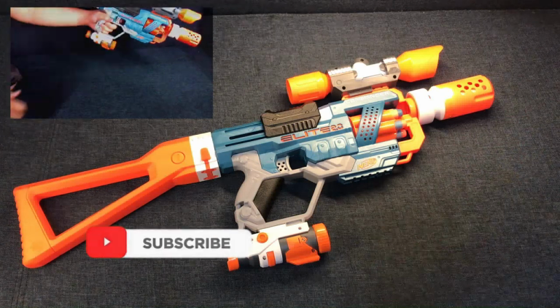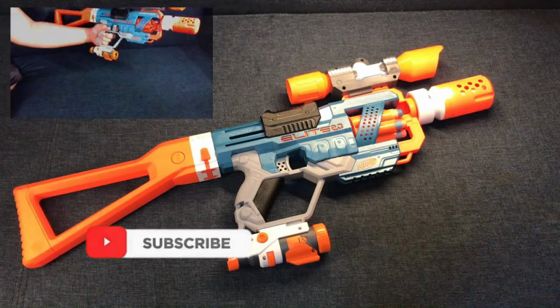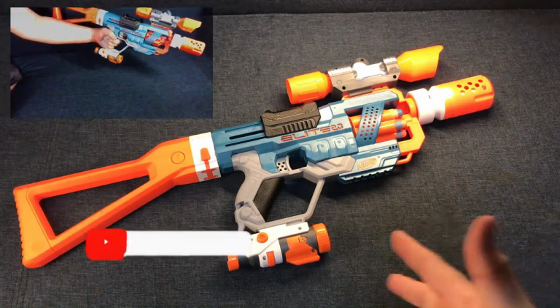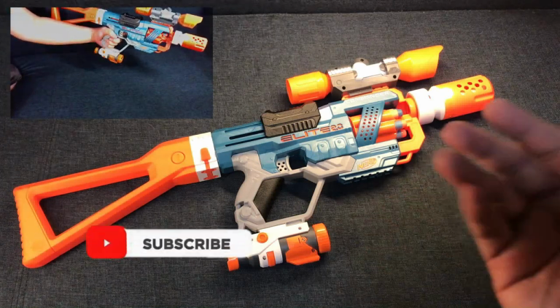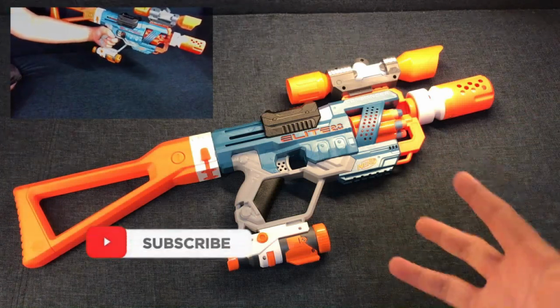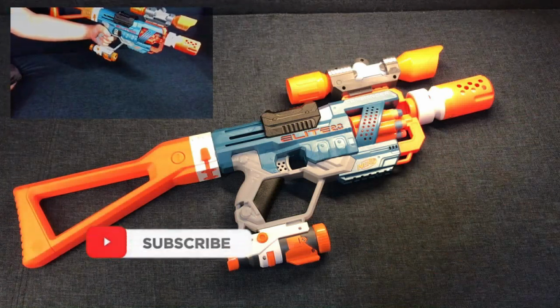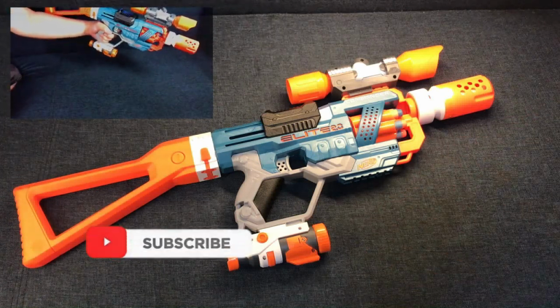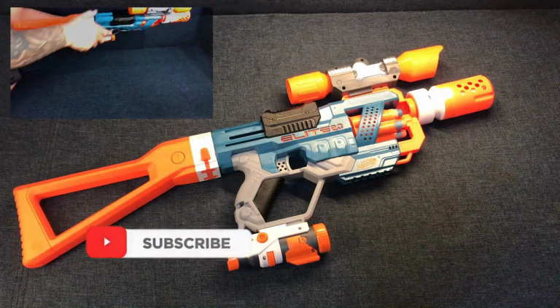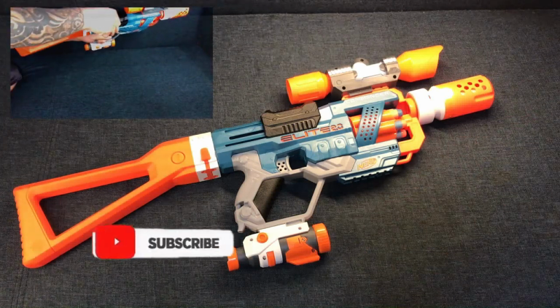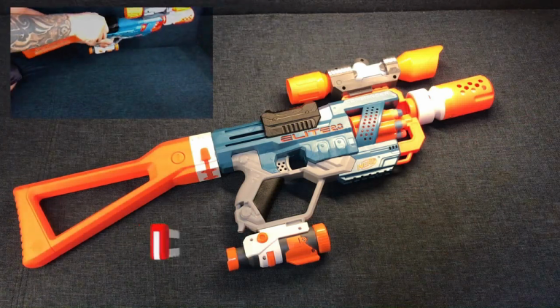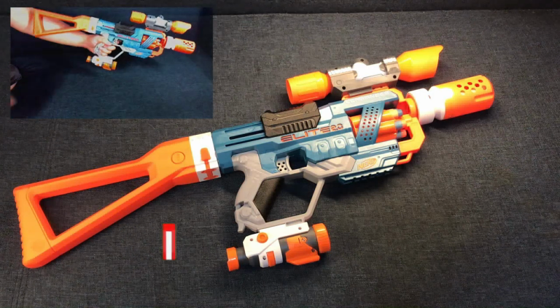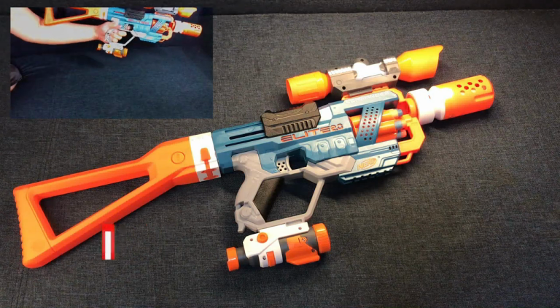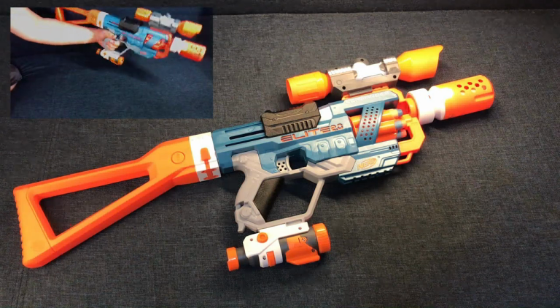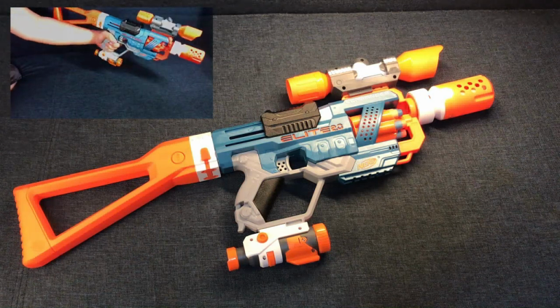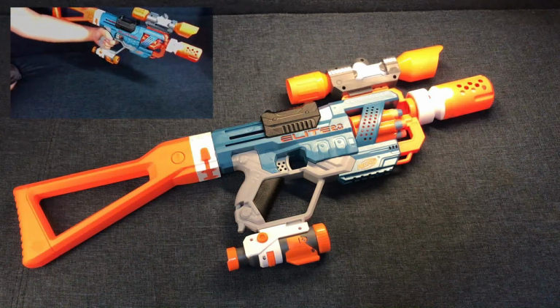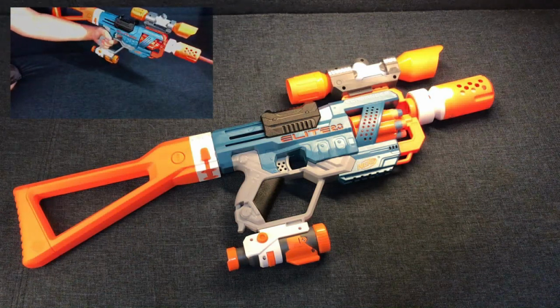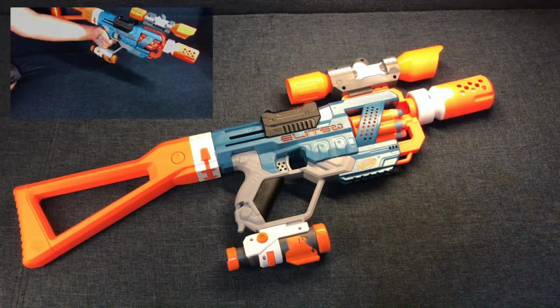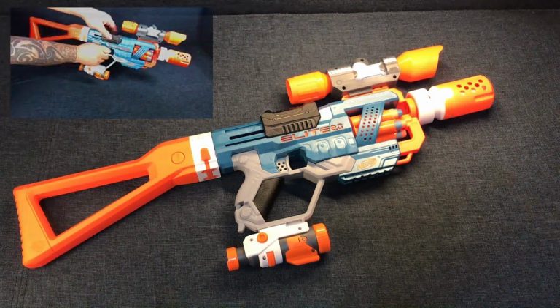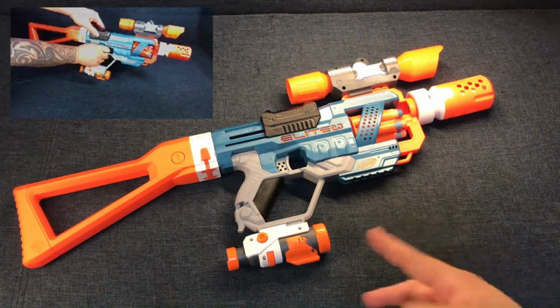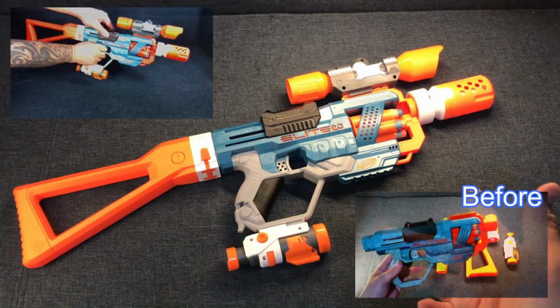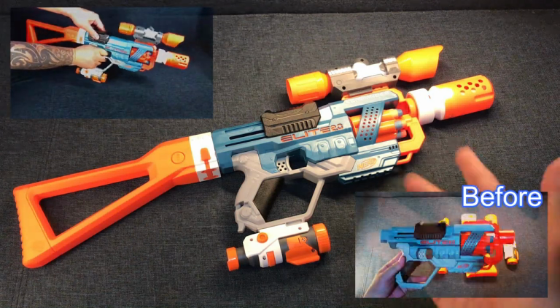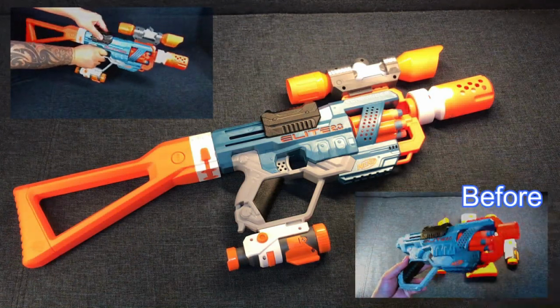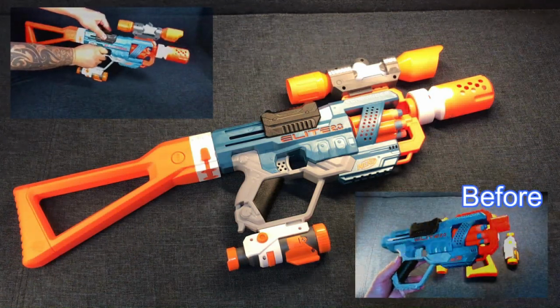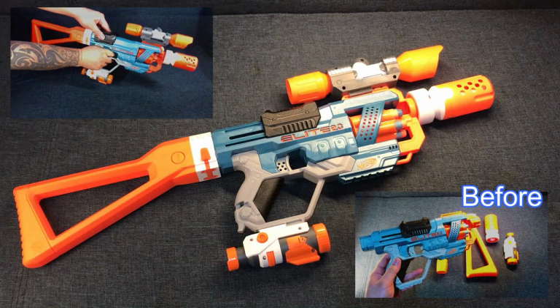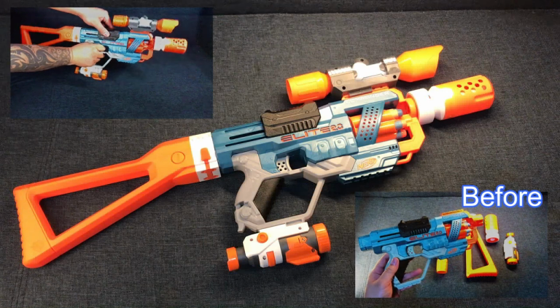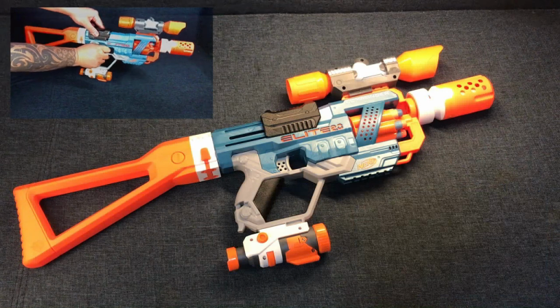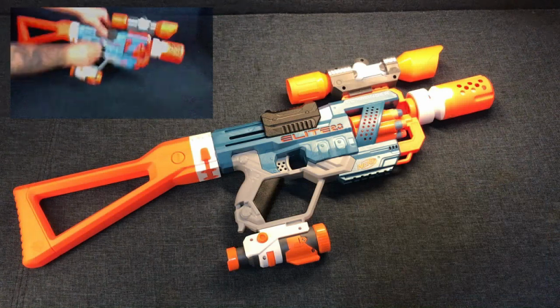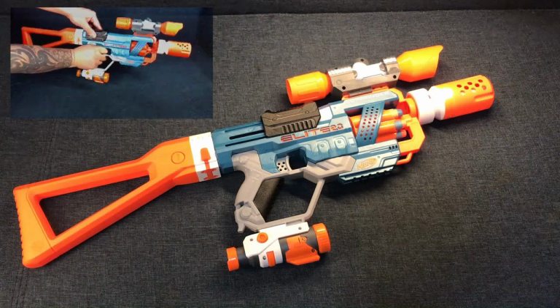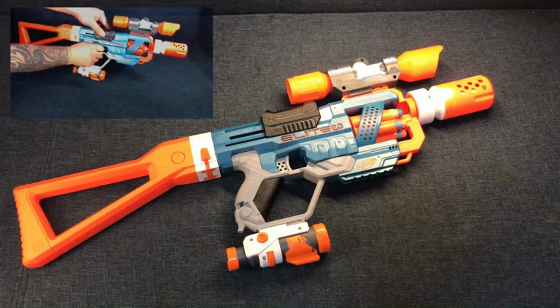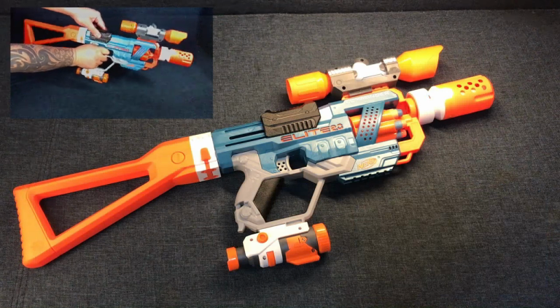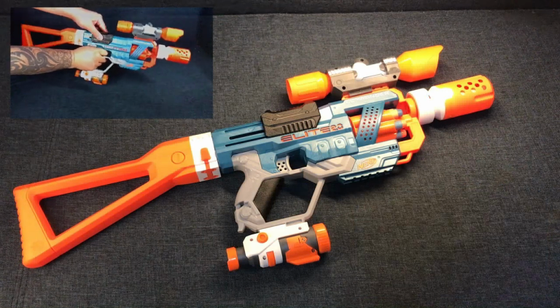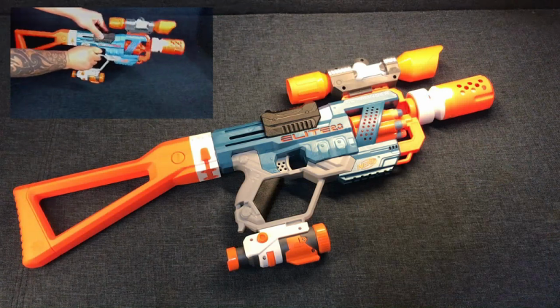Of course, there will be no change in the performance of our Nerf gun right here, since we have just upgraded some attachments to it to make it look more menacing or pleasing to the eyes.